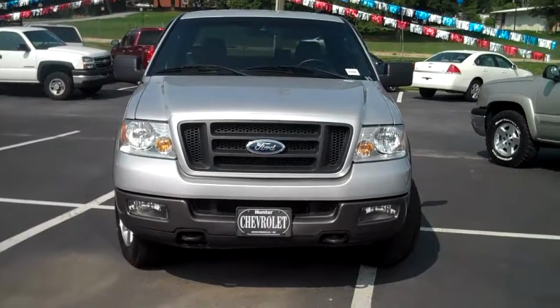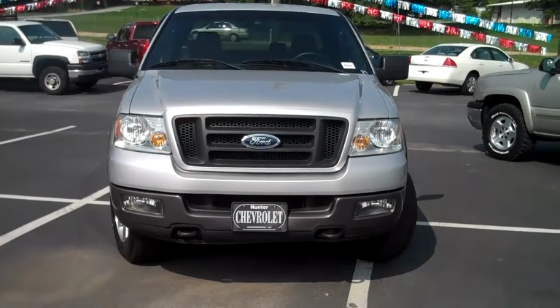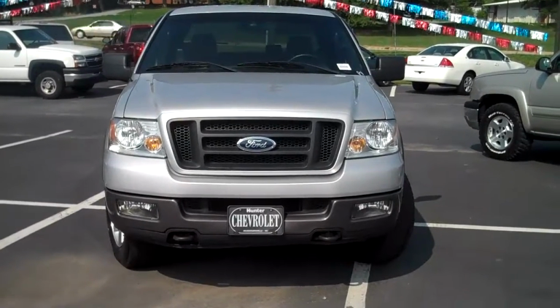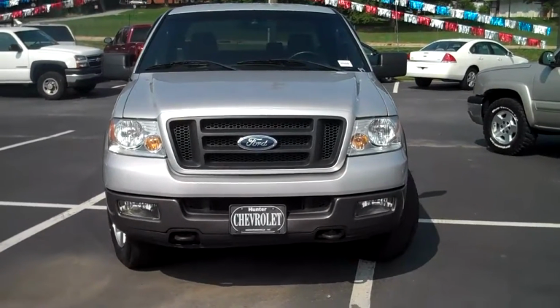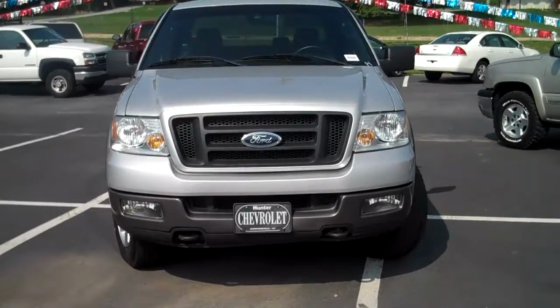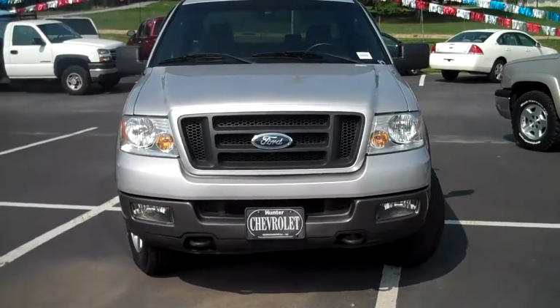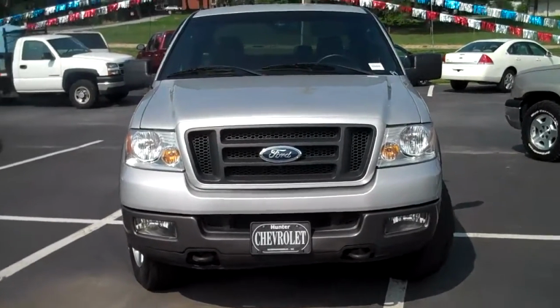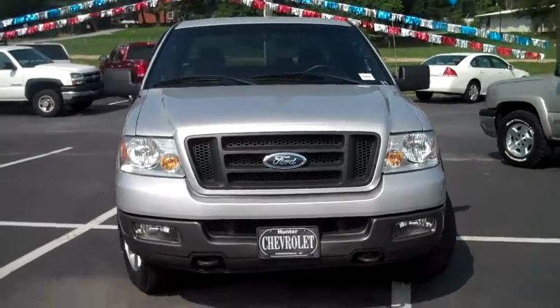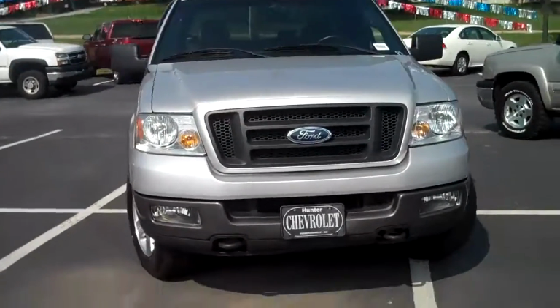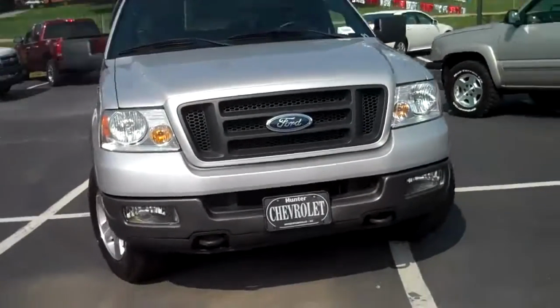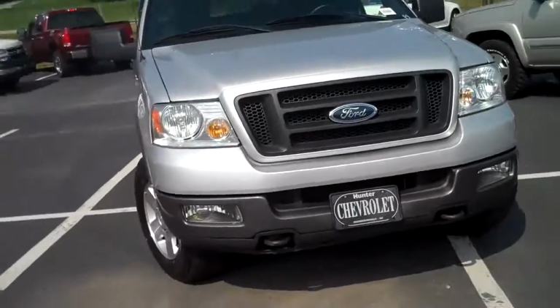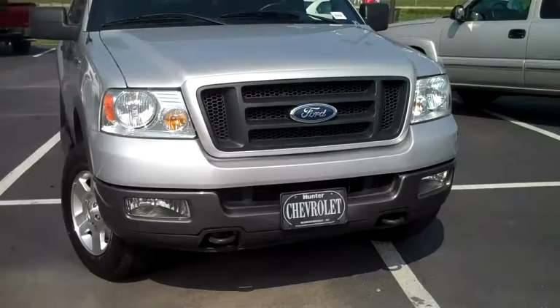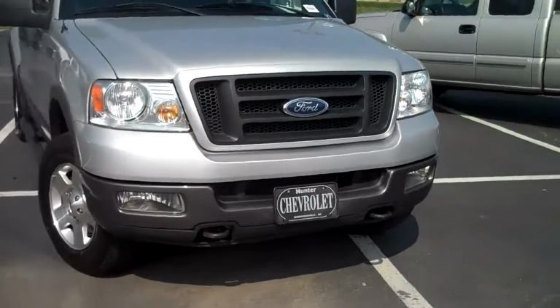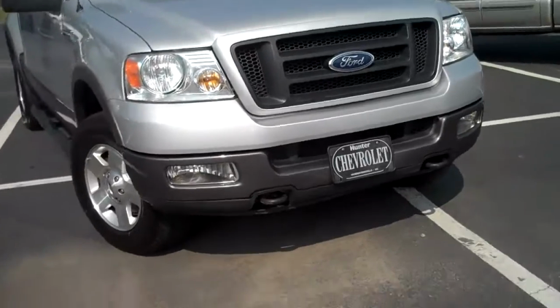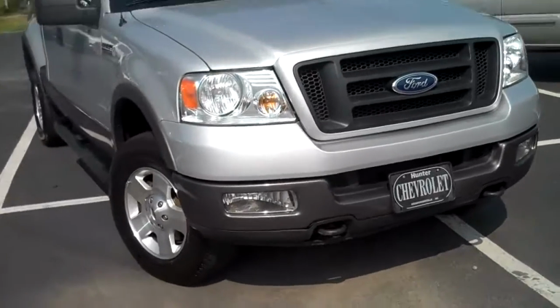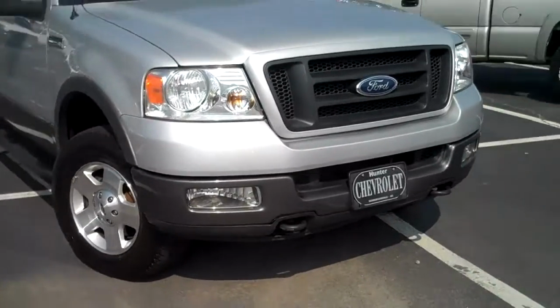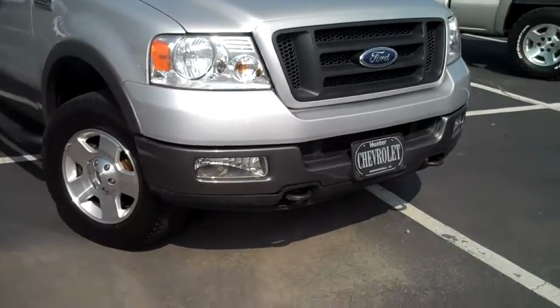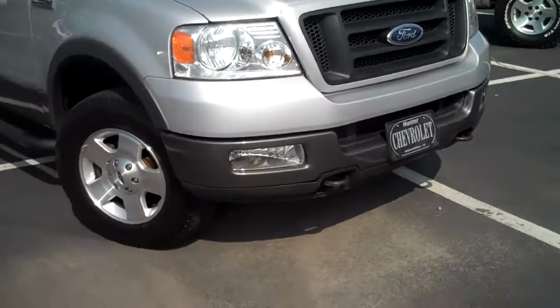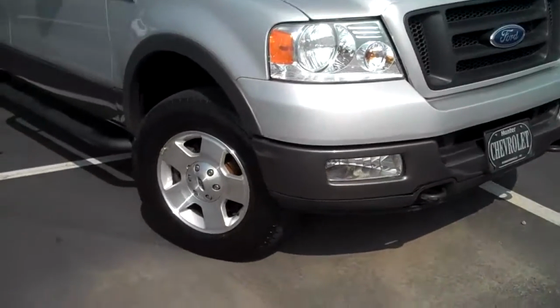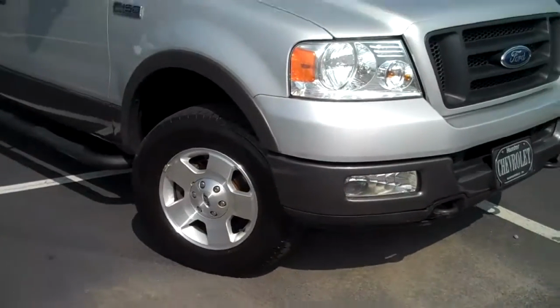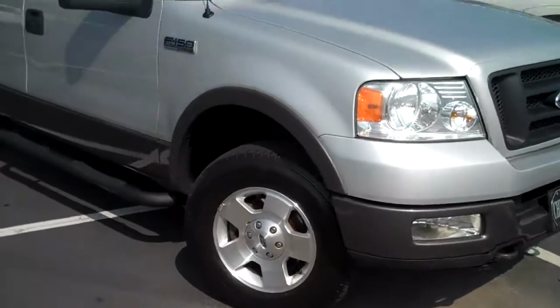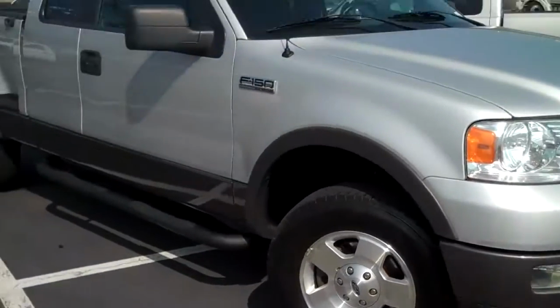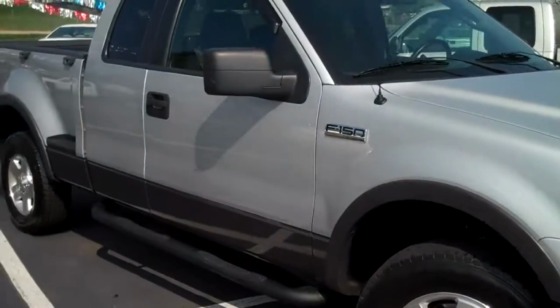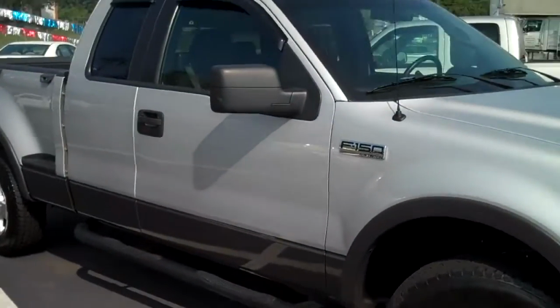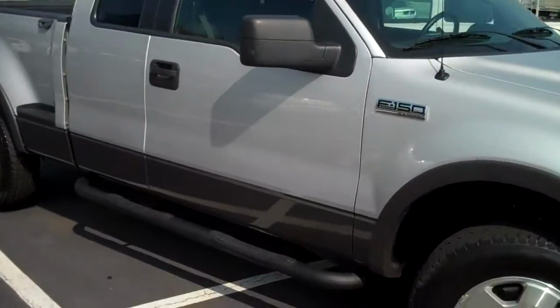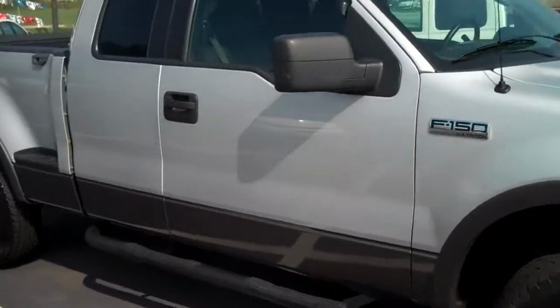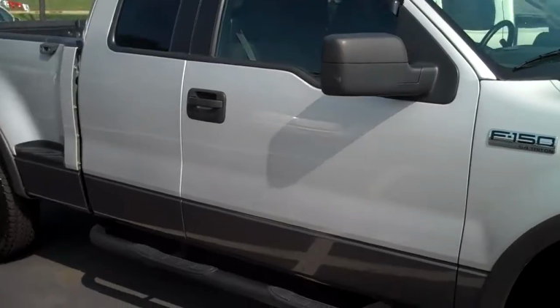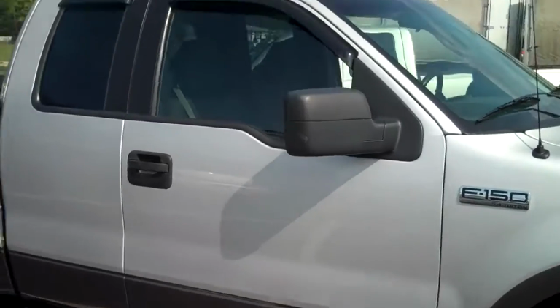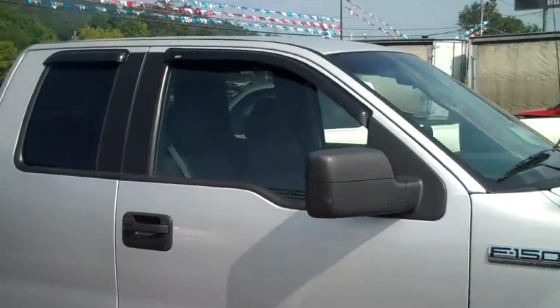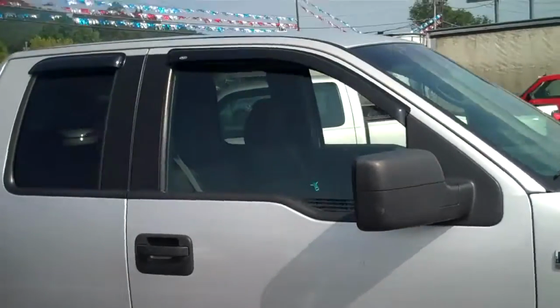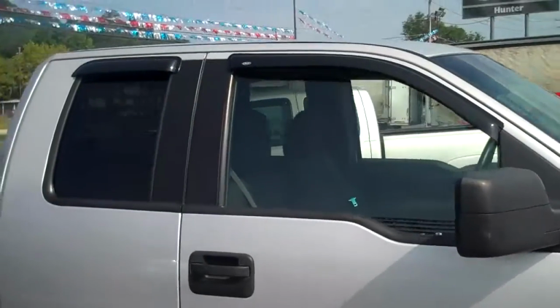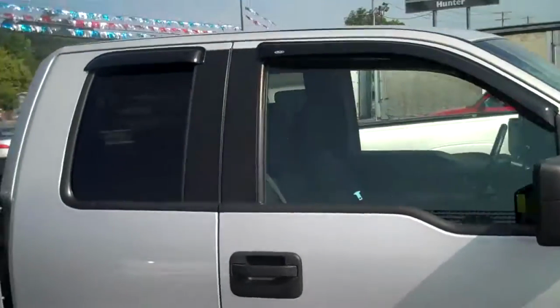This is a 2005 Ford F-150, sterling silver in color. It's got the fog lights, alloy wheels, running bars, and rain guards.